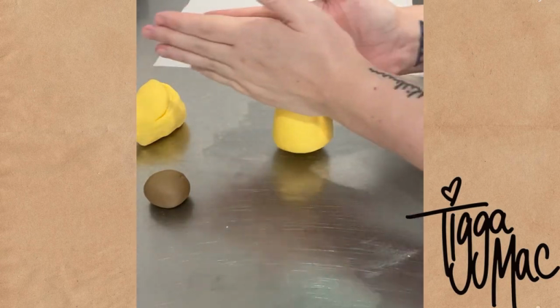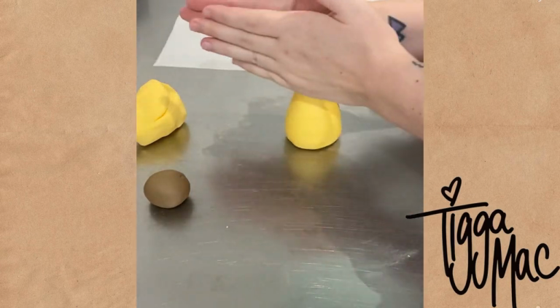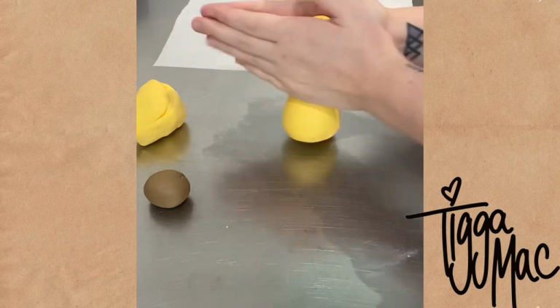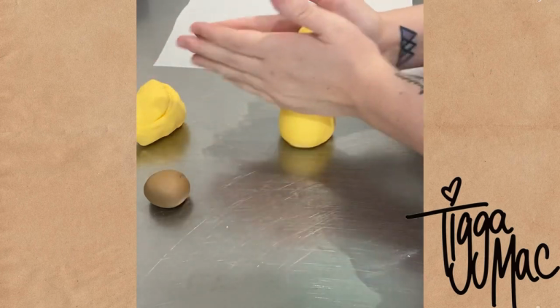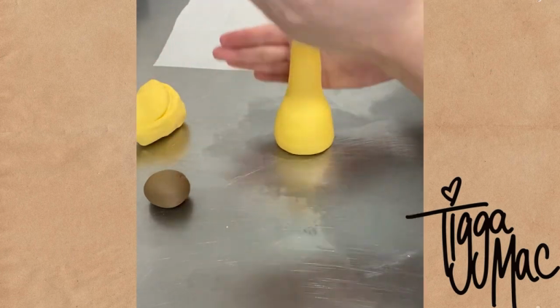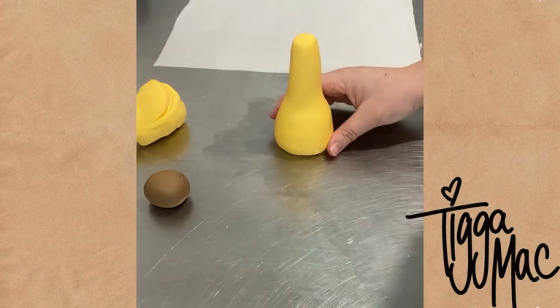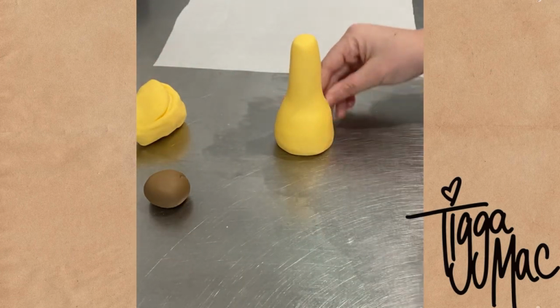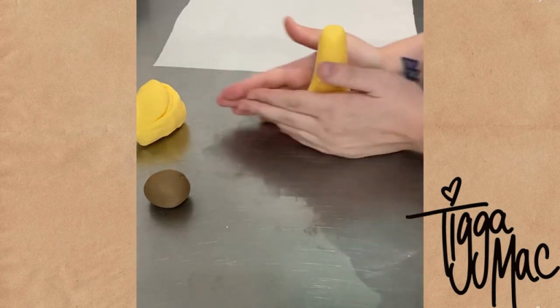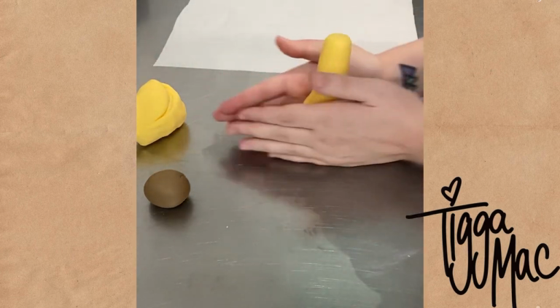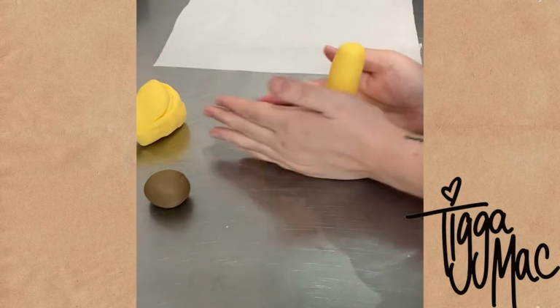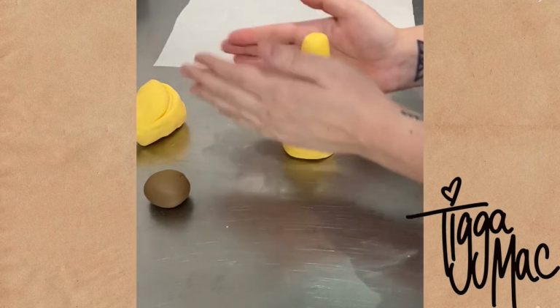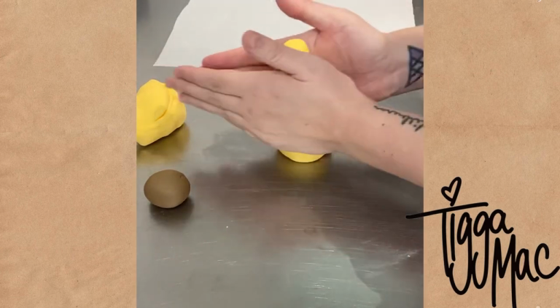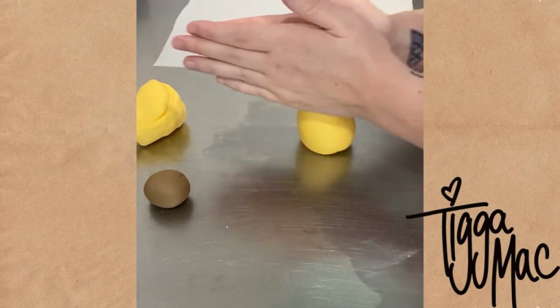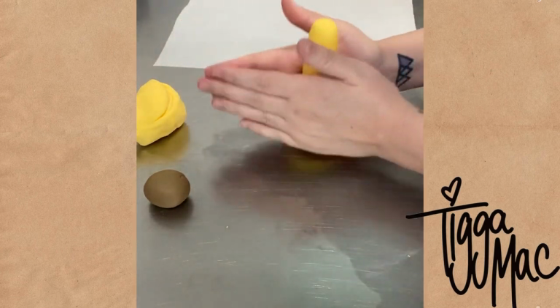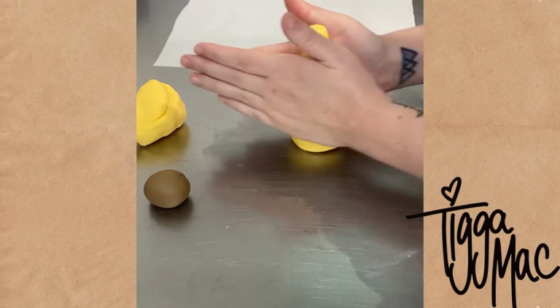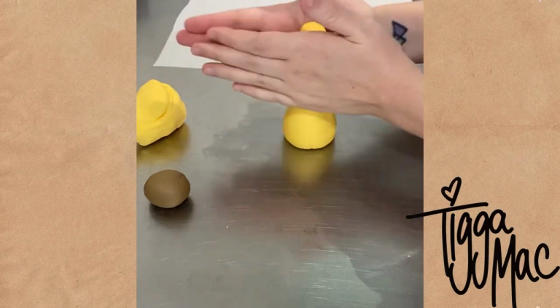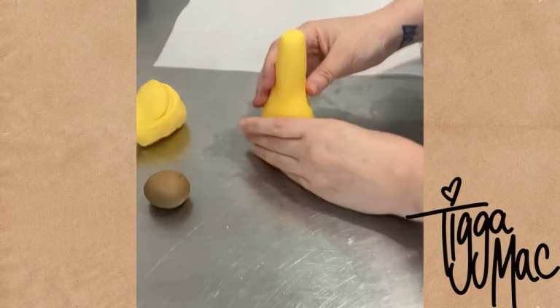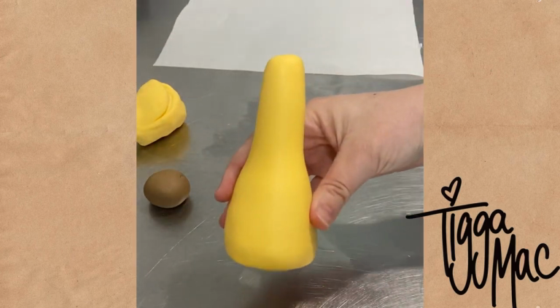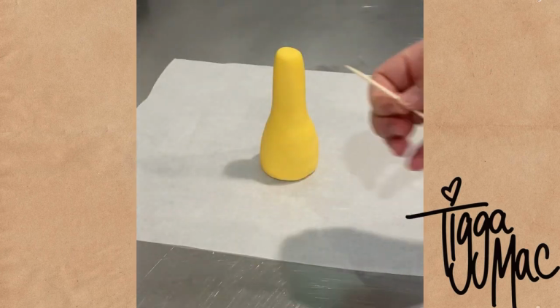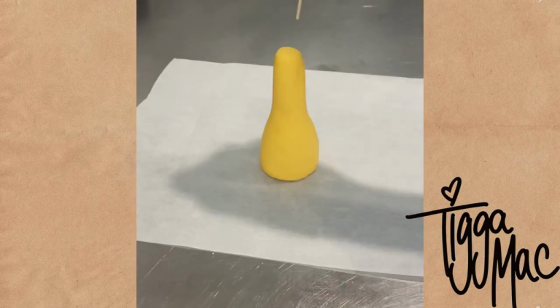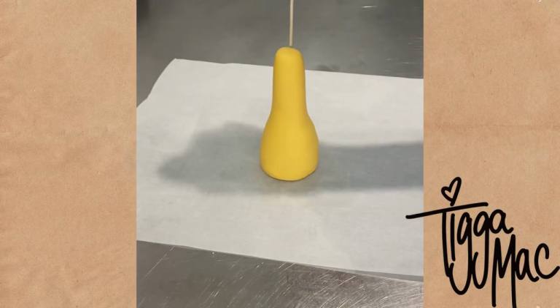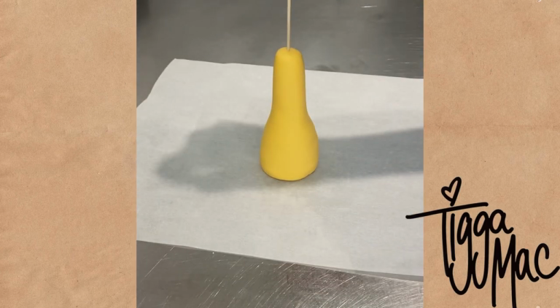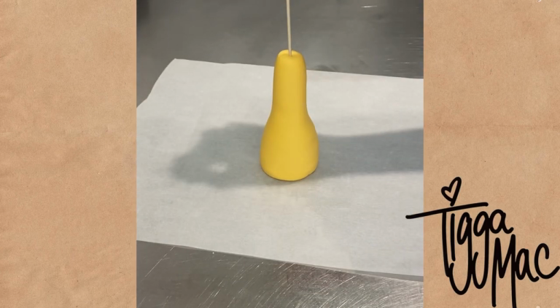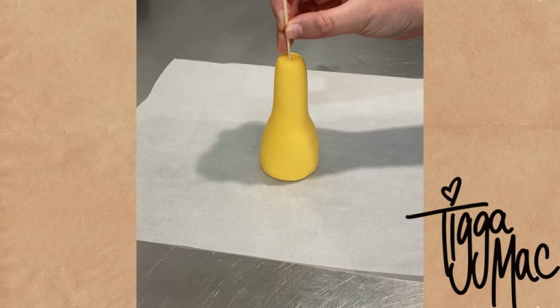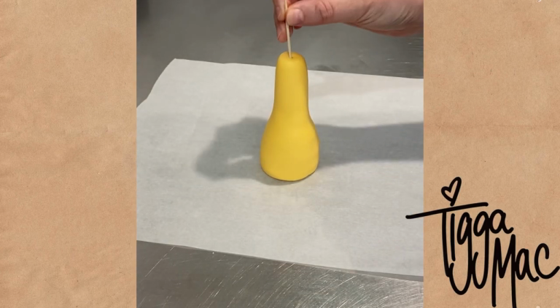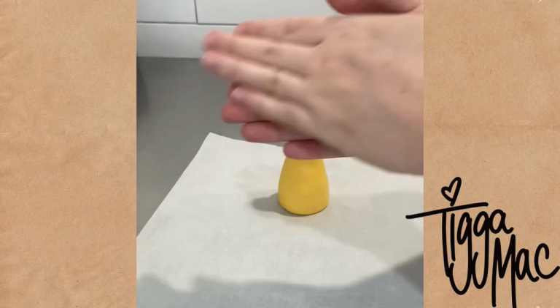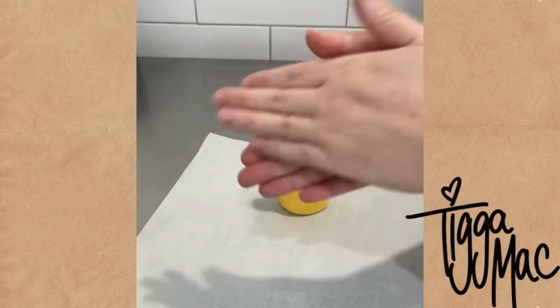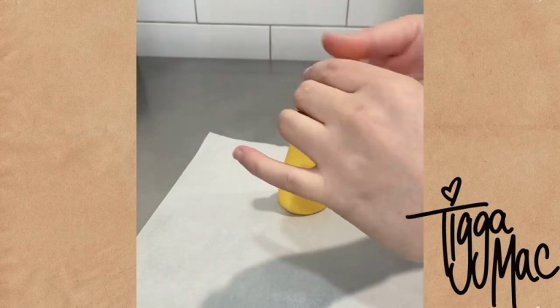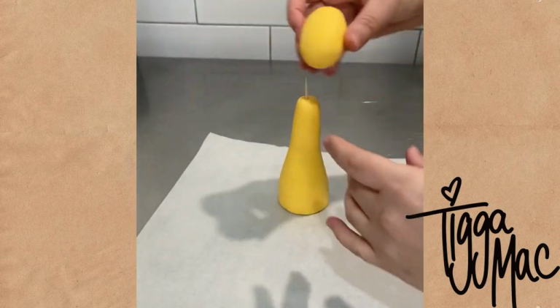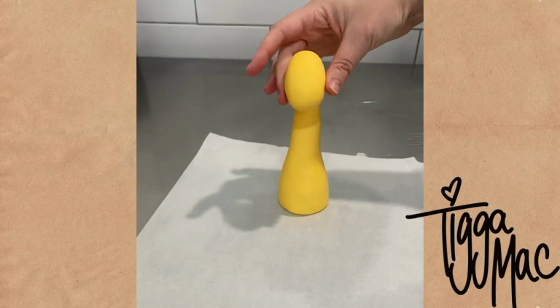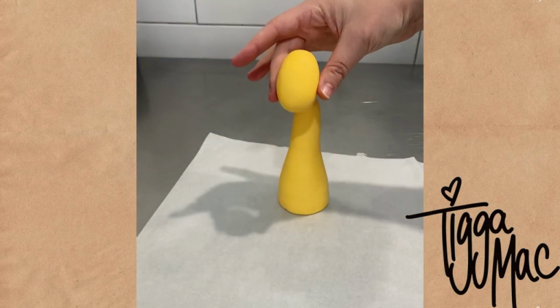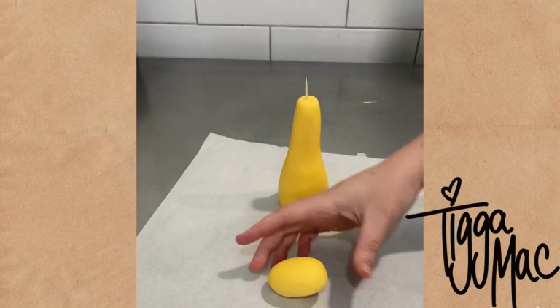Then it was time to make the giraffe's body. I've got a larger rounder shape at the bottom and I've sort of rolled the fondant between my hands to create that longer neck. I then grabbed a wooden skewer and poked it right down the middle of my giraffe.